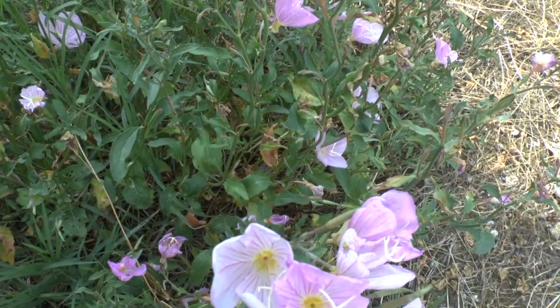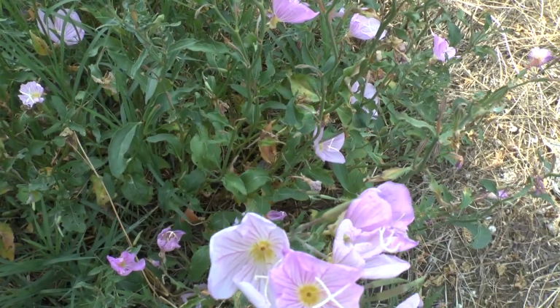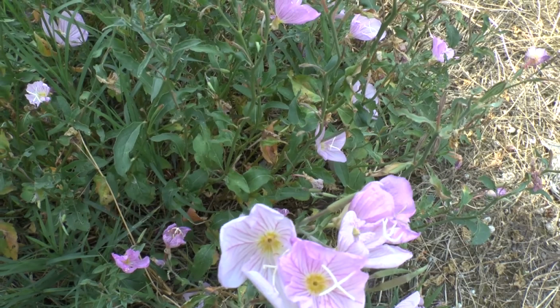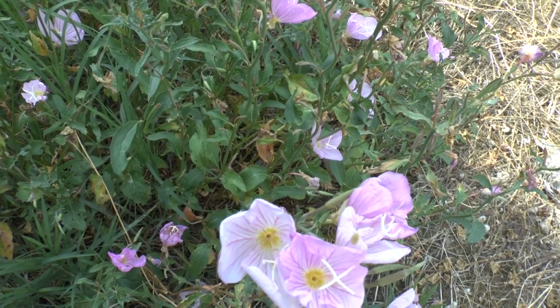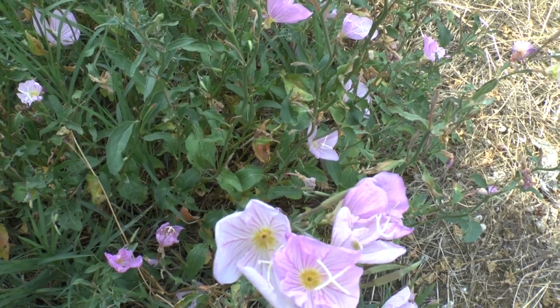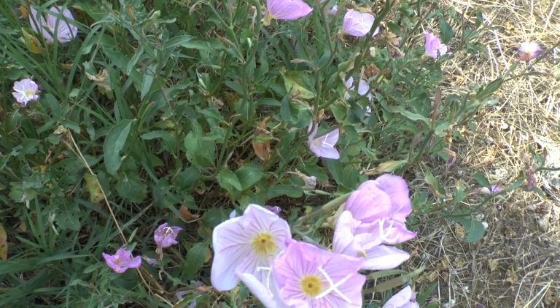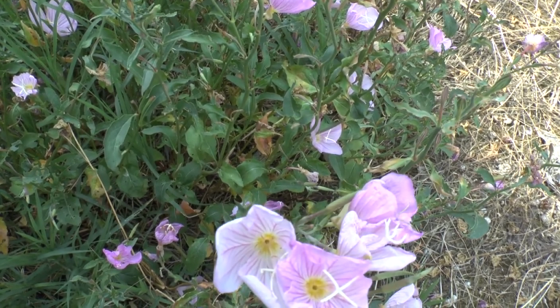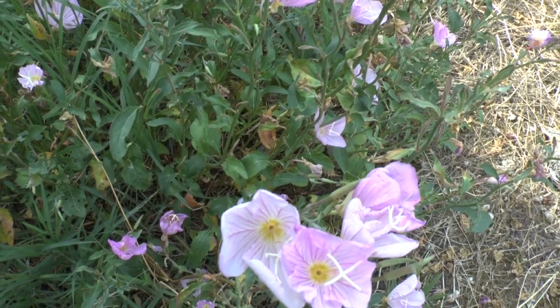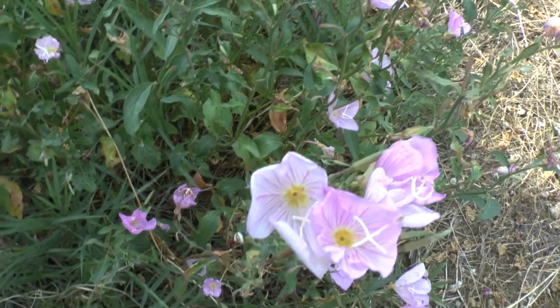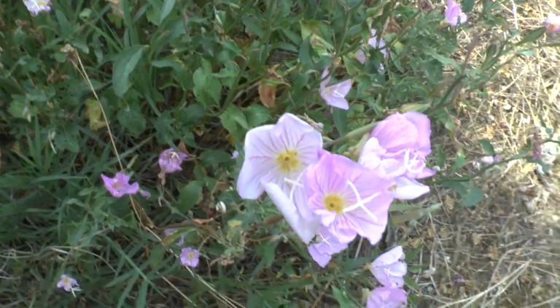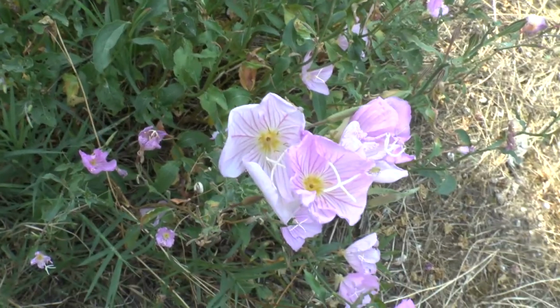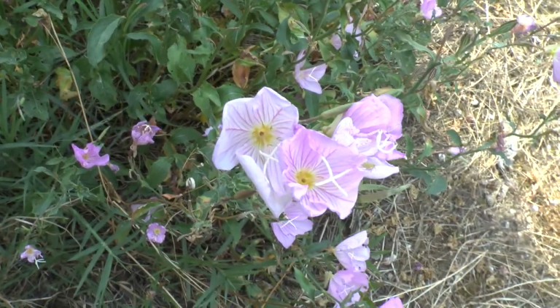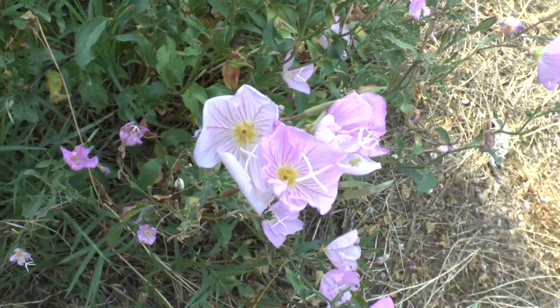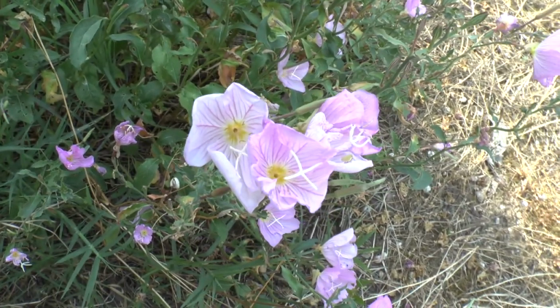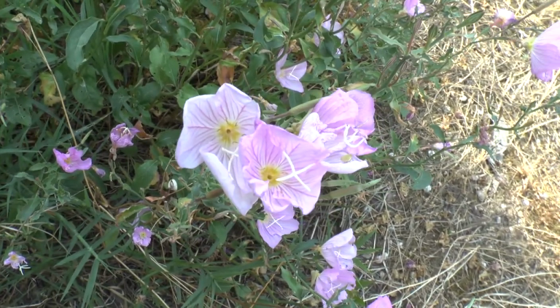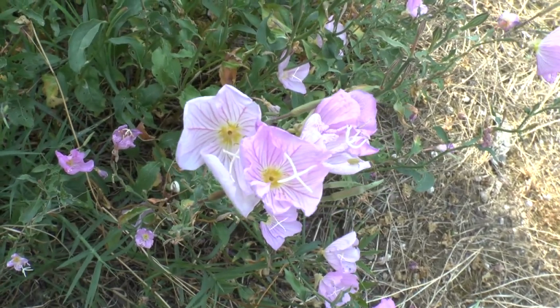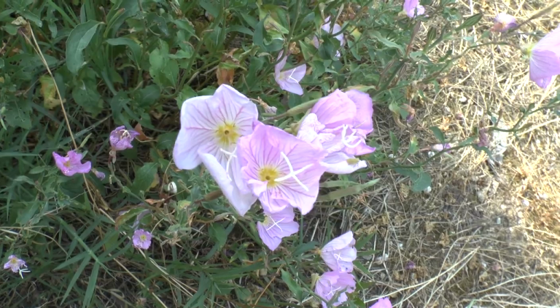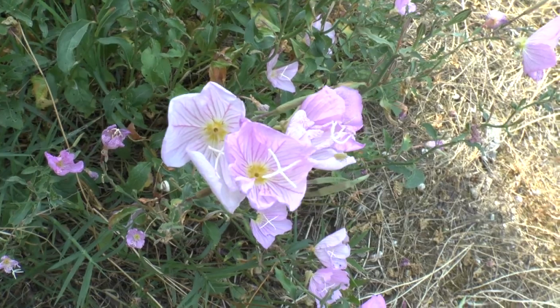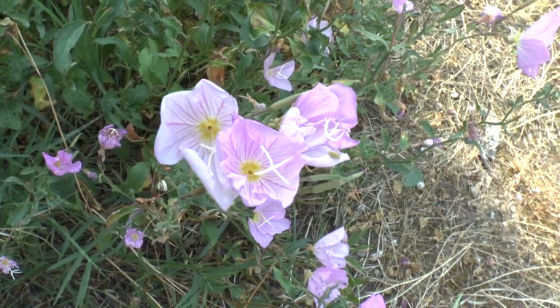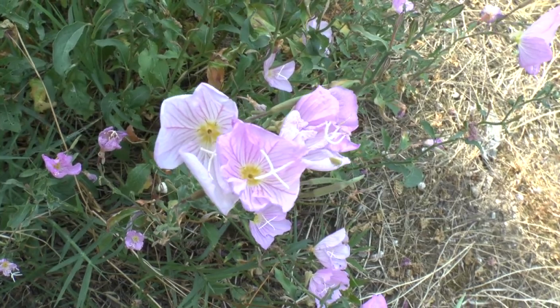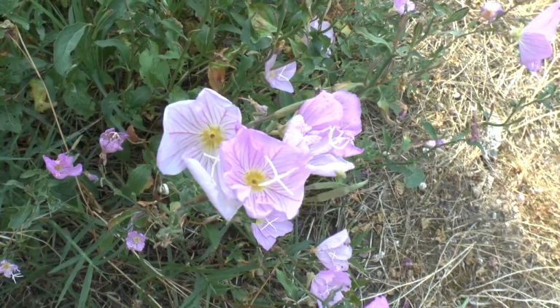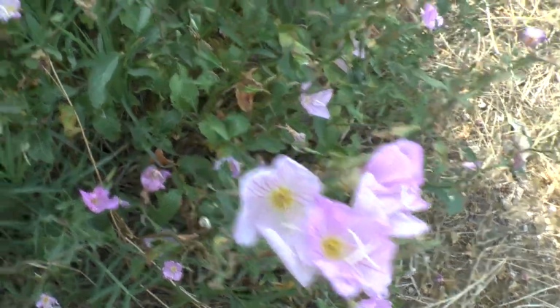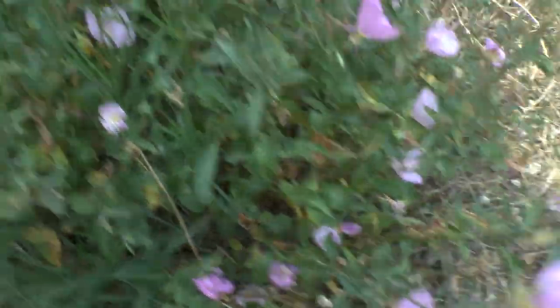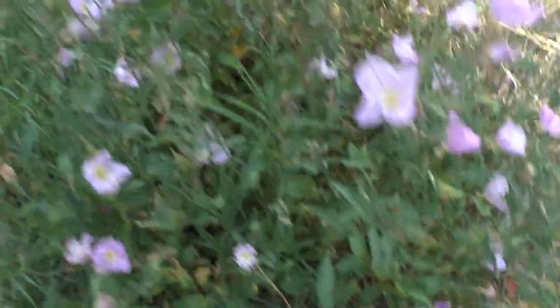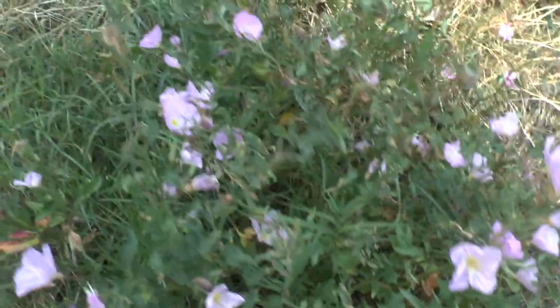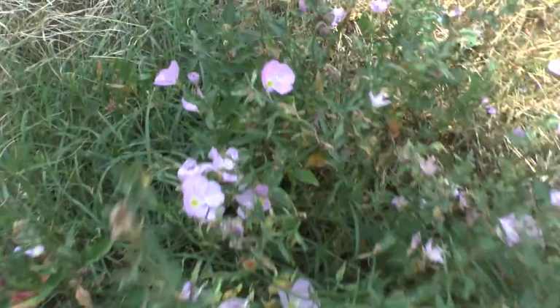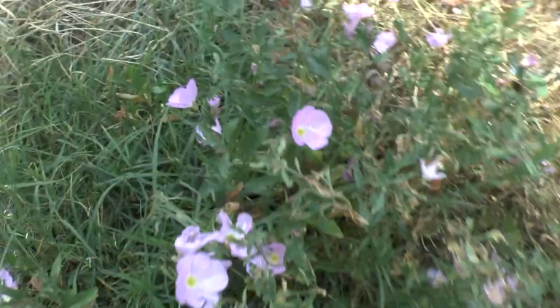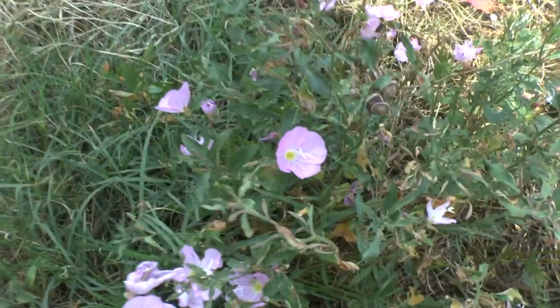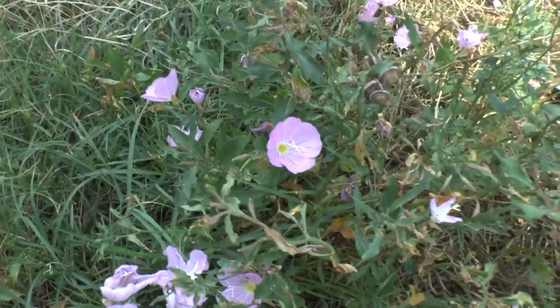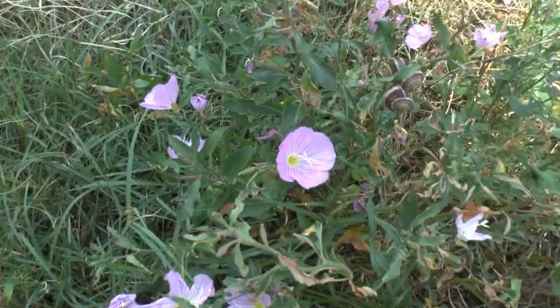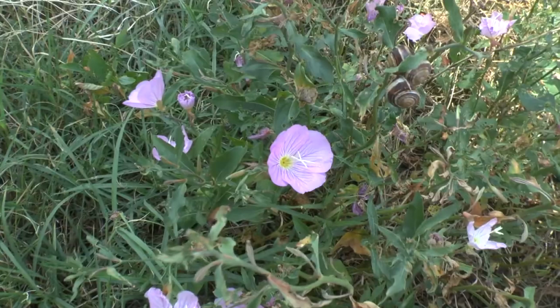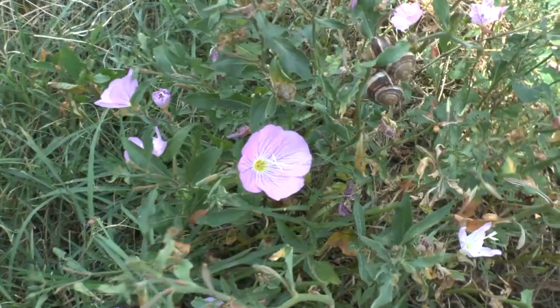It will bloom most of the year, depending on the cultivar and the species. The majority will bloom in spring to summer, and some will bloom also in the winter.